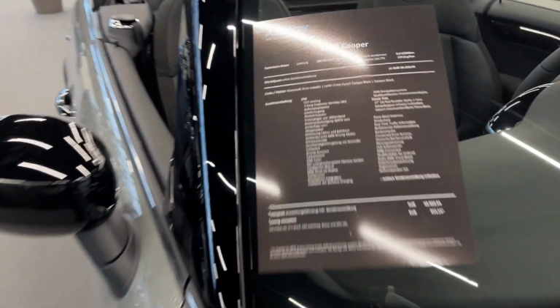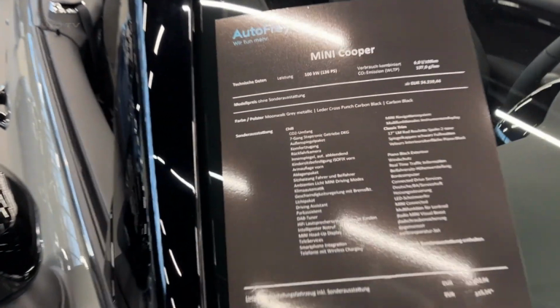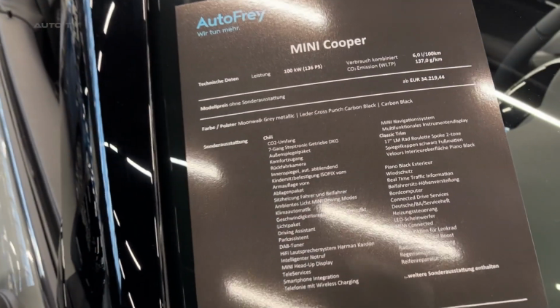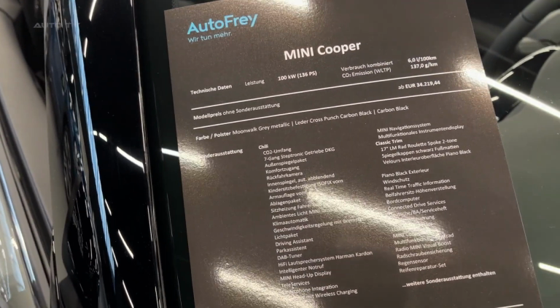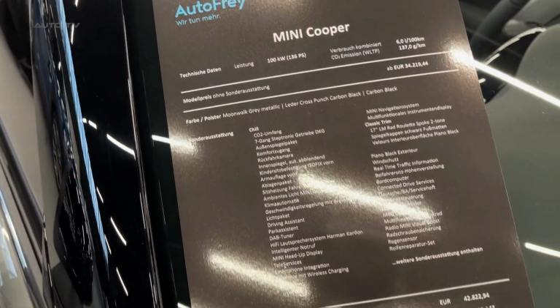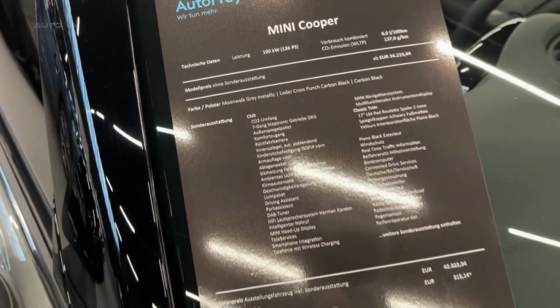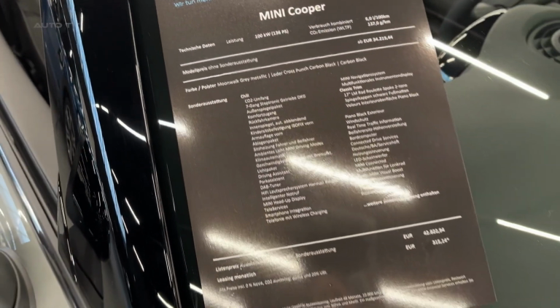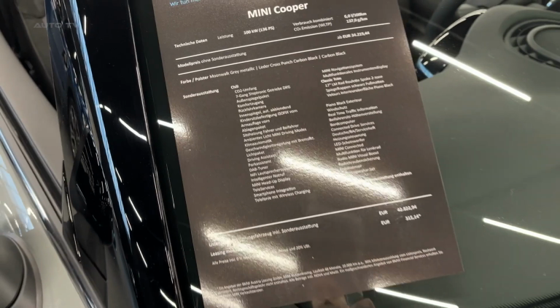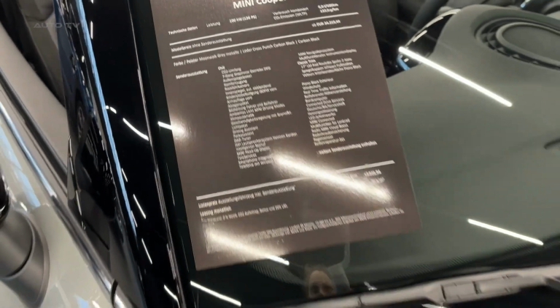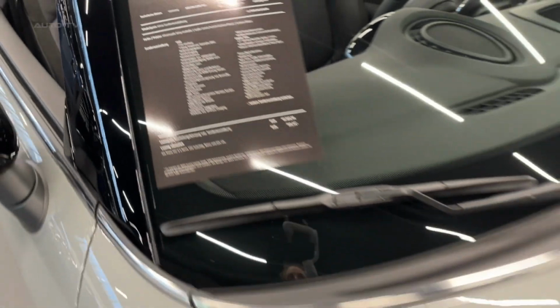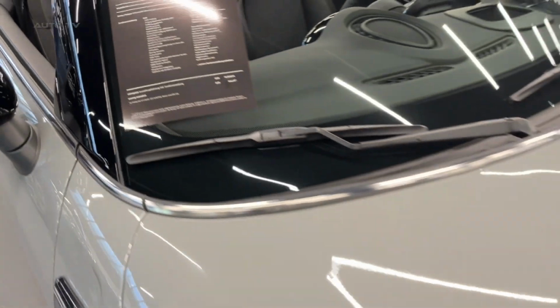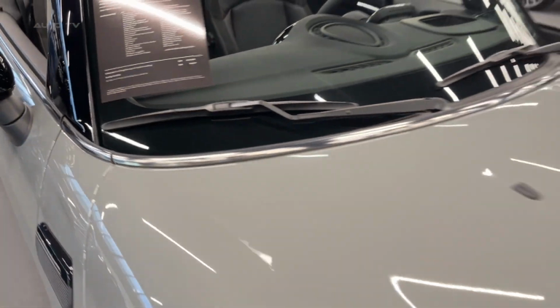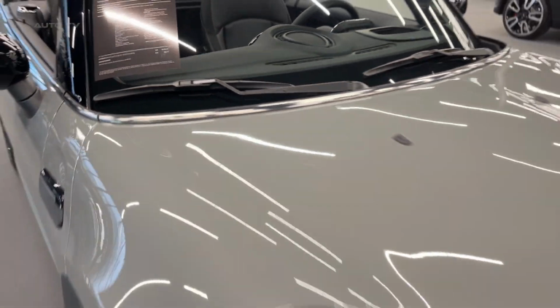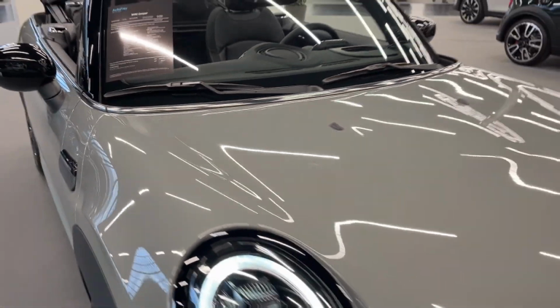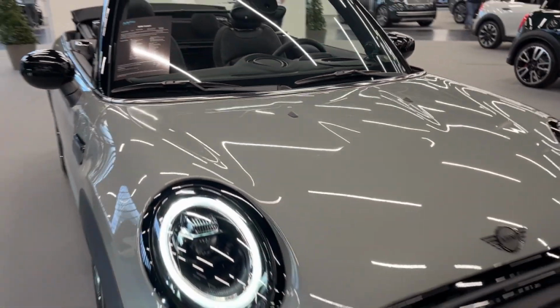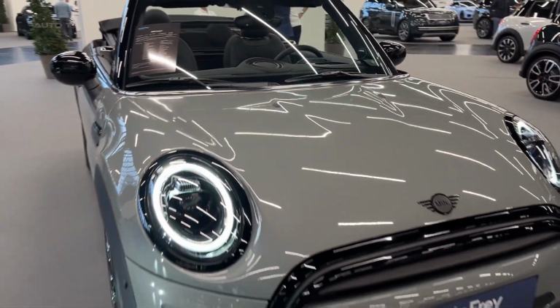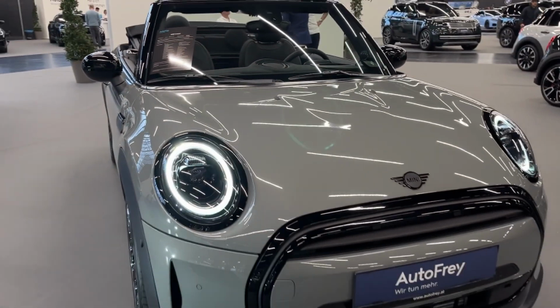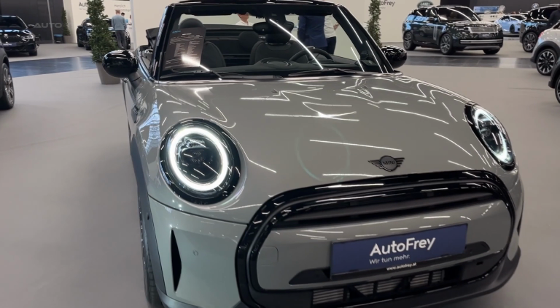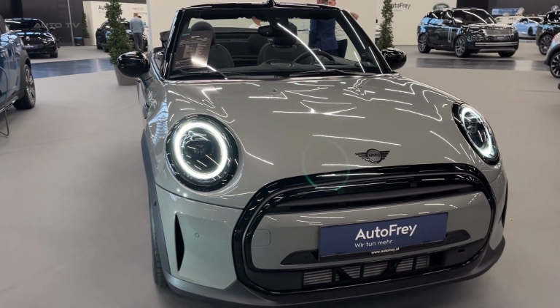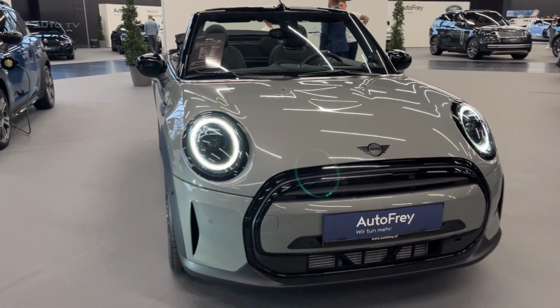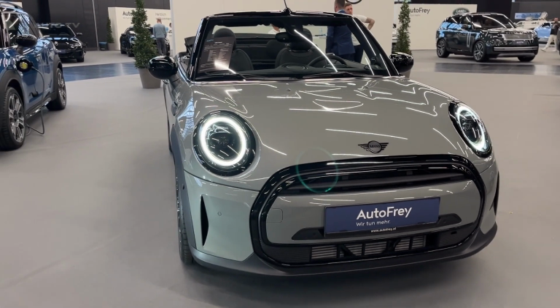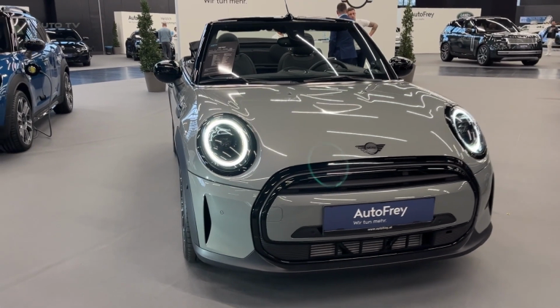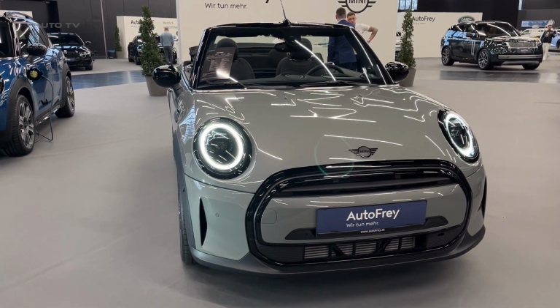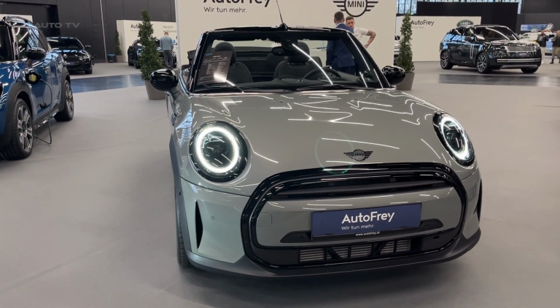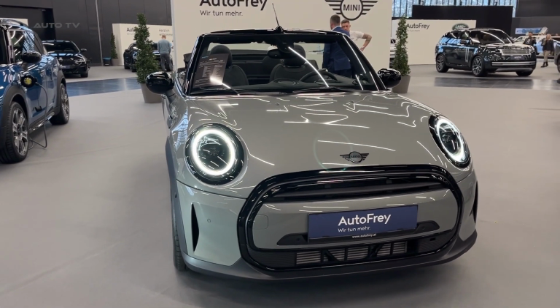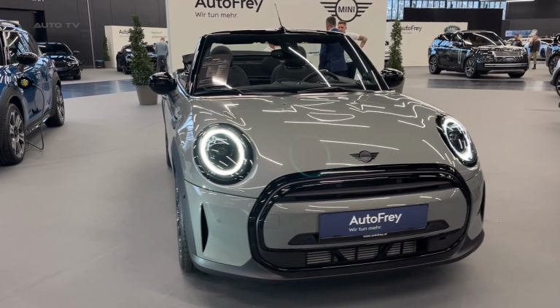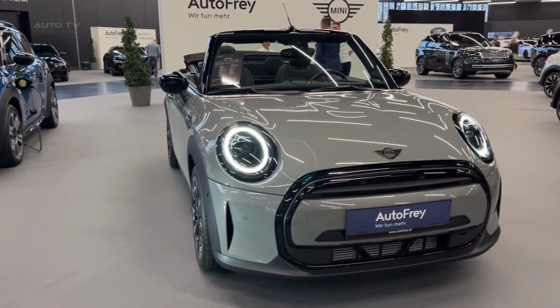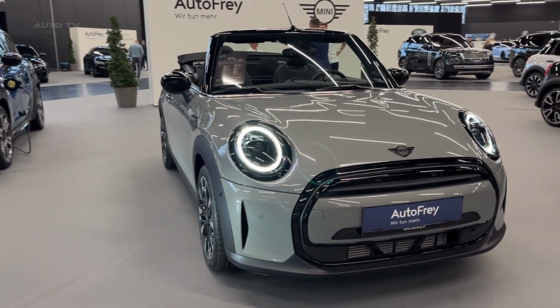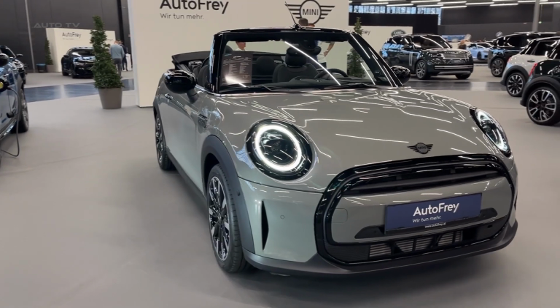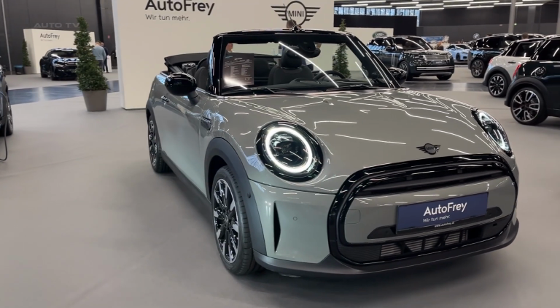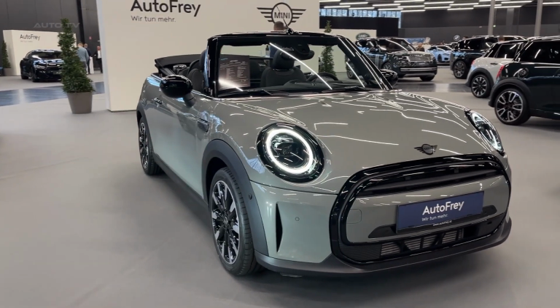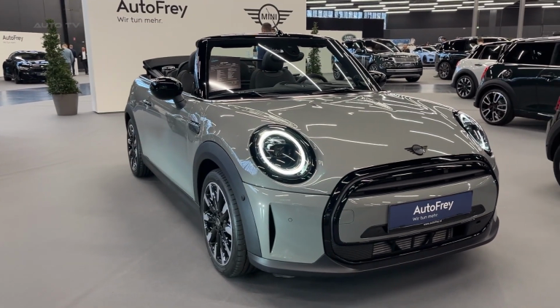It is the ultimate choice for anyone seeking a vehicle that delivers both outstanding performance and an enjoyable driving experience without compromising on comfort or safety. With its eye-catching design and potent engine, this convertible is sure to make a lasting impression wherever it goes.